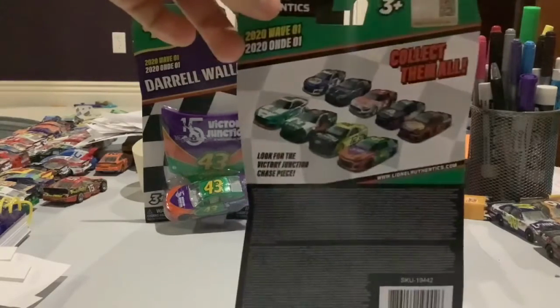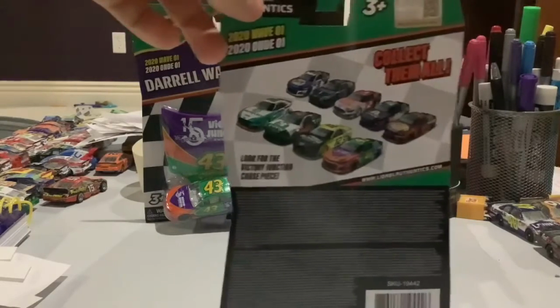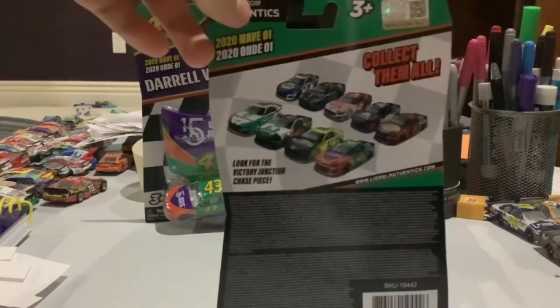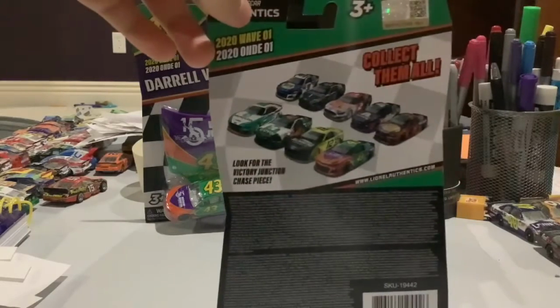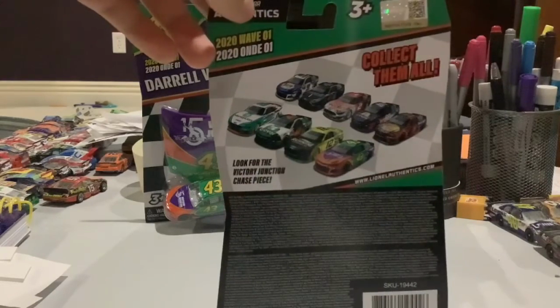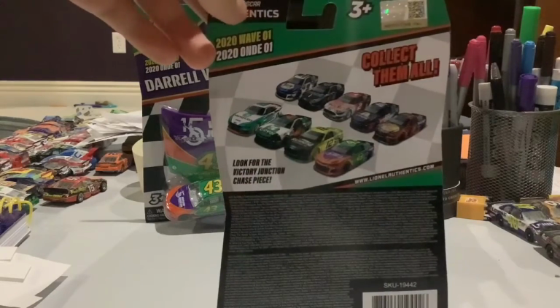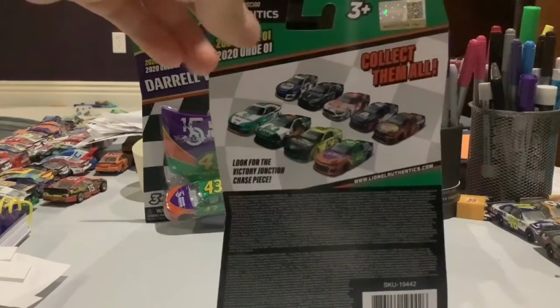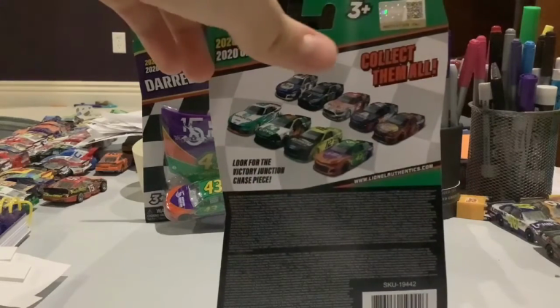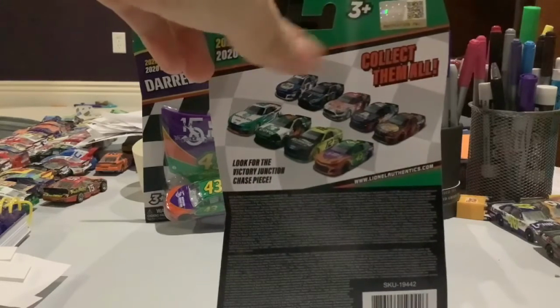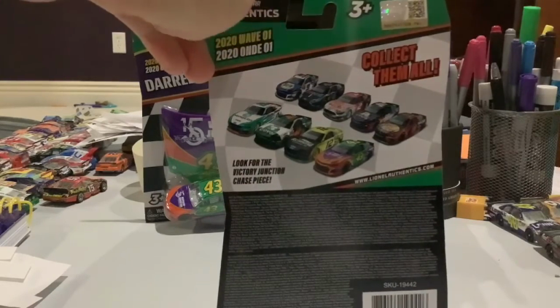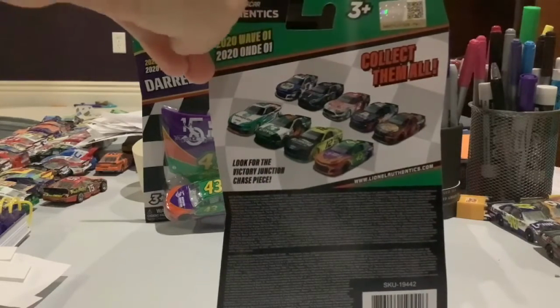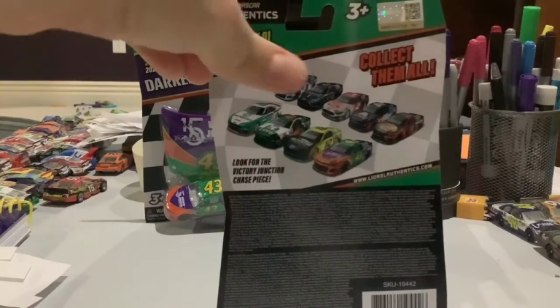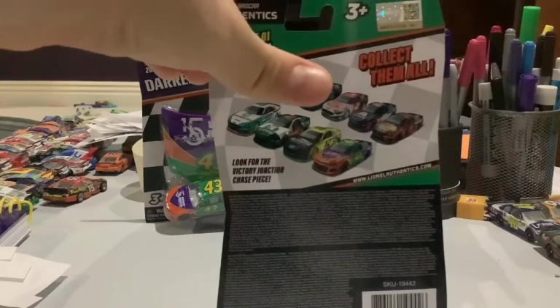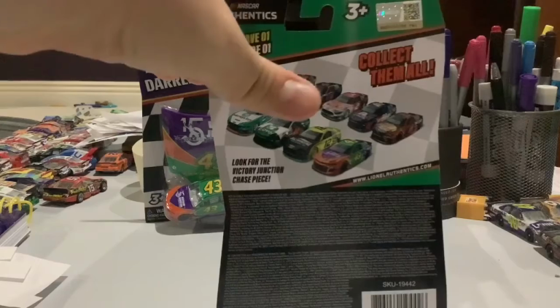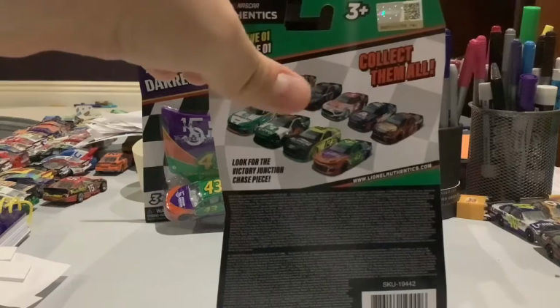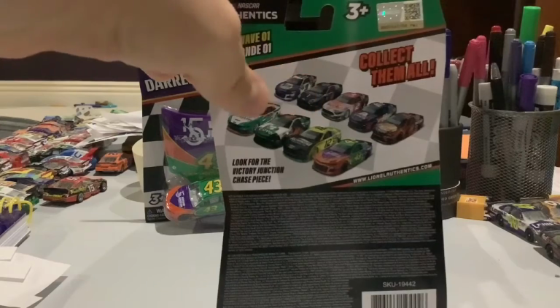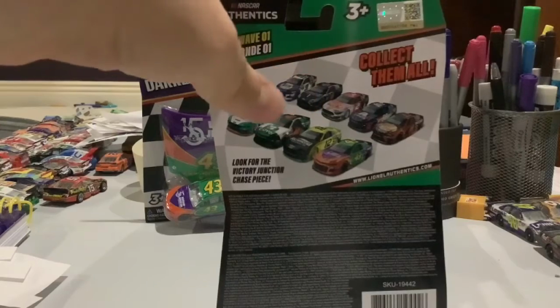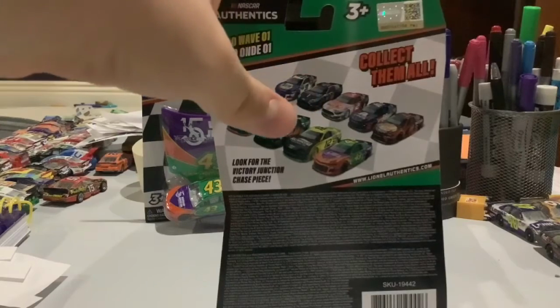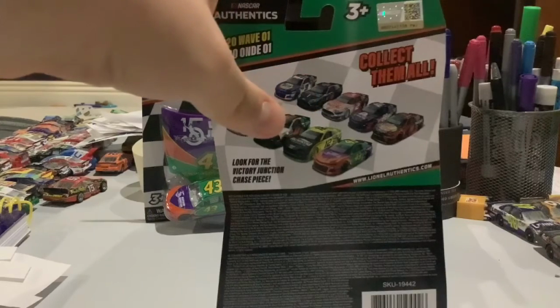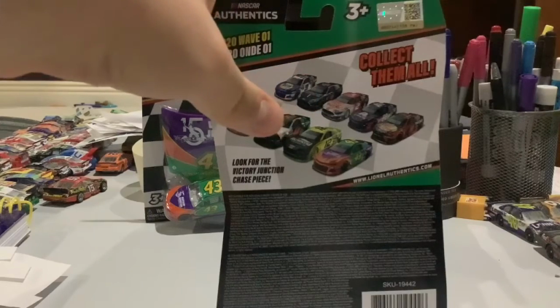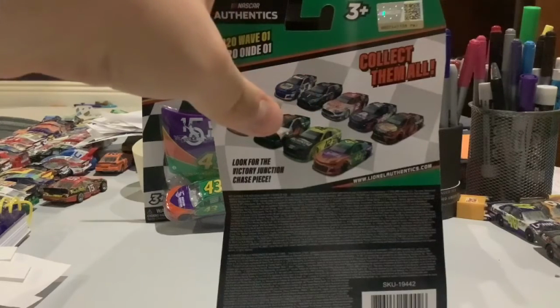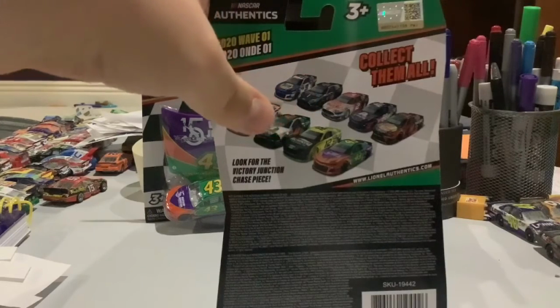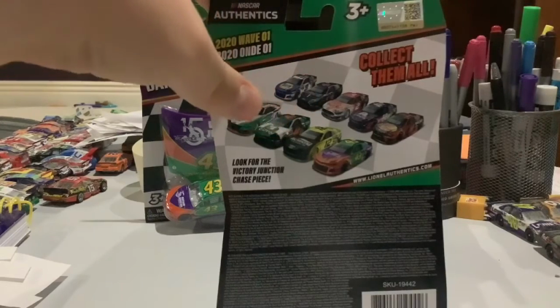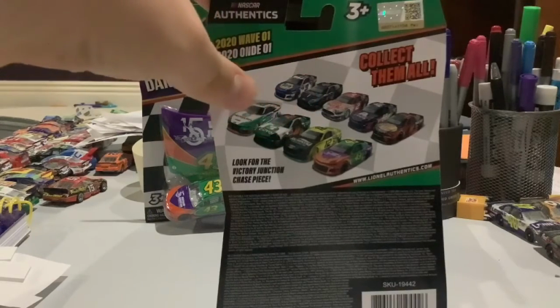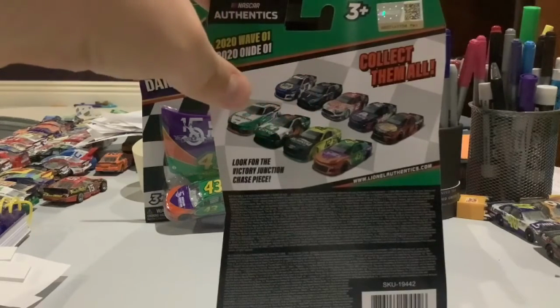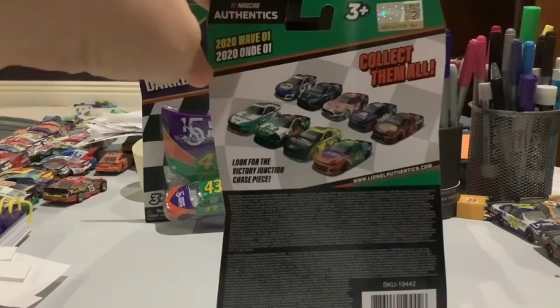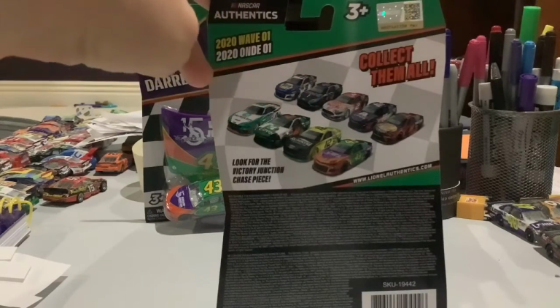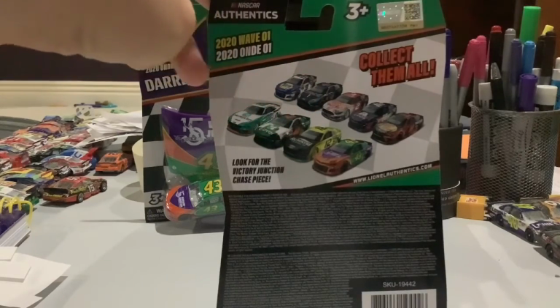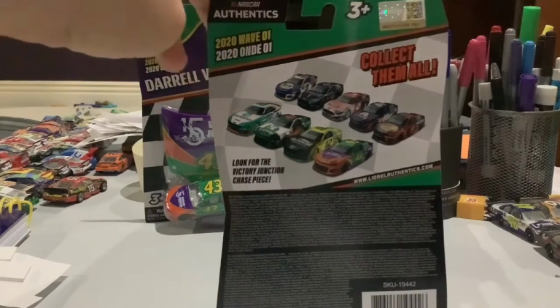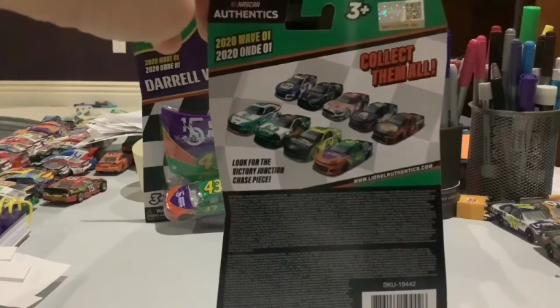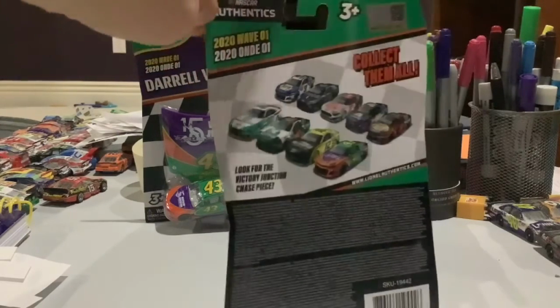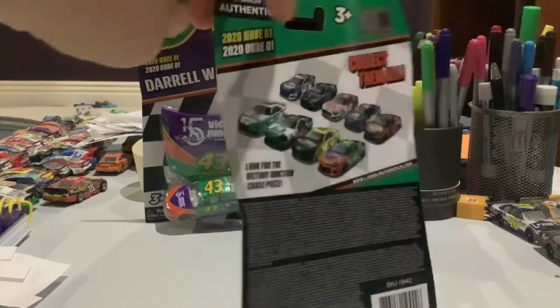On the back are some more cars. Race wins up top, throwbacks on the bottom with a Ryan Blaney playoffs car and also Hendrick's Xfinity playoffs car.